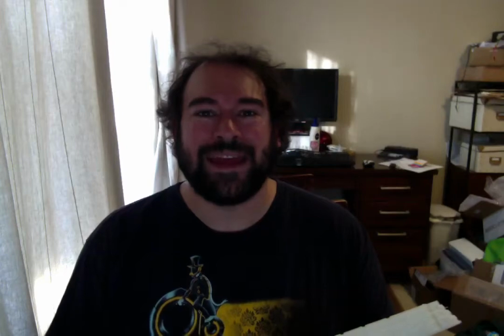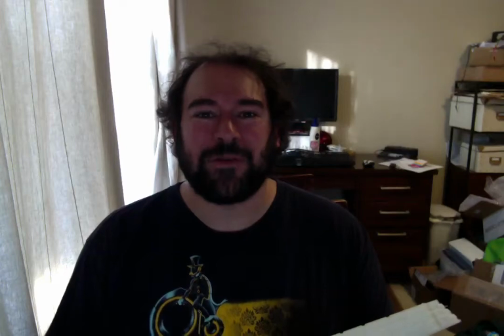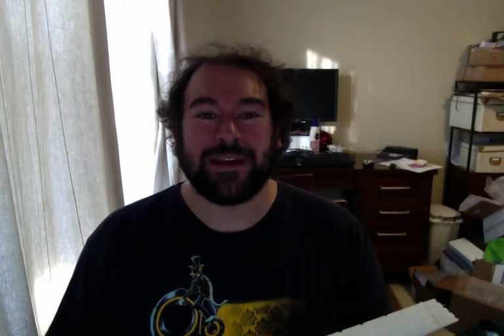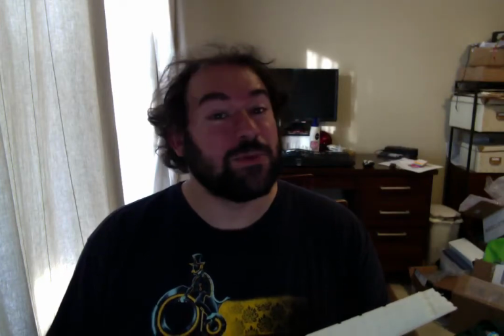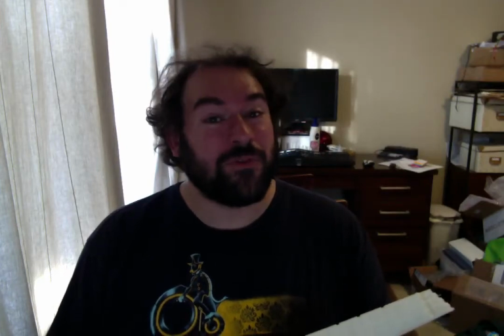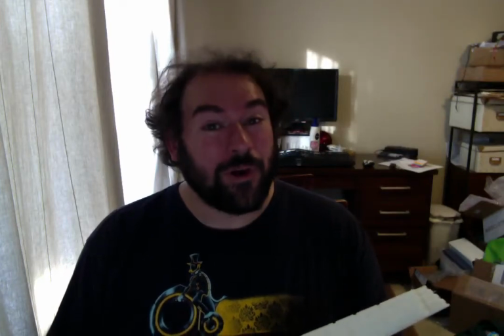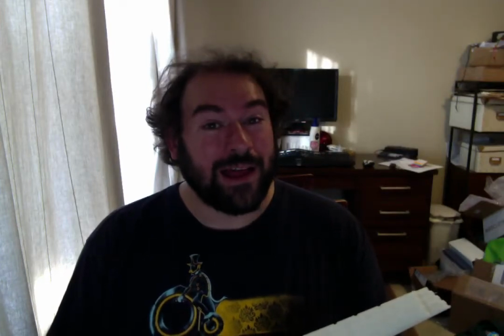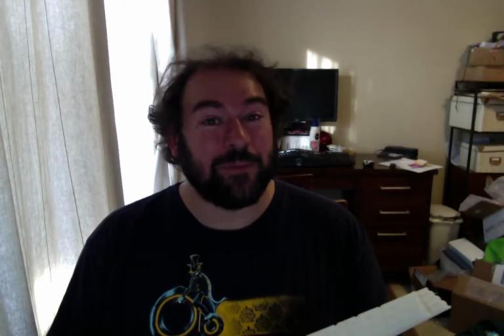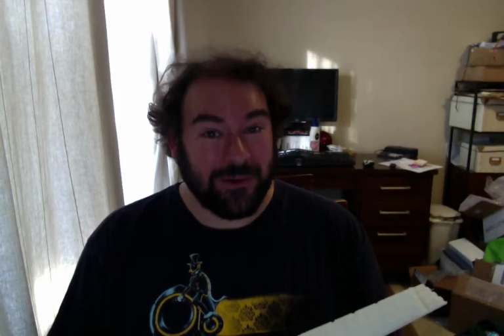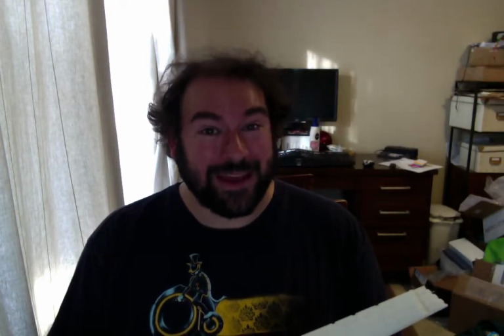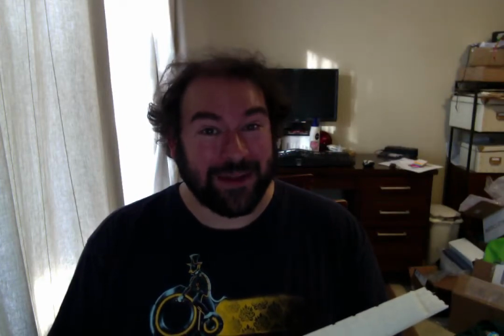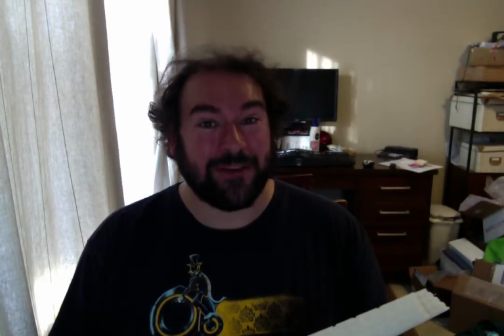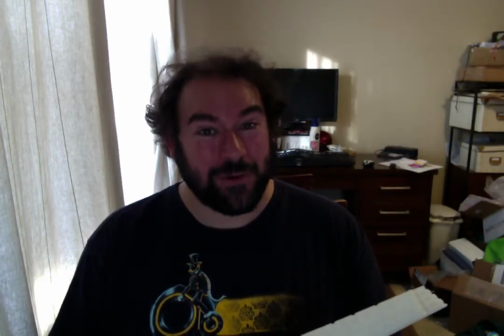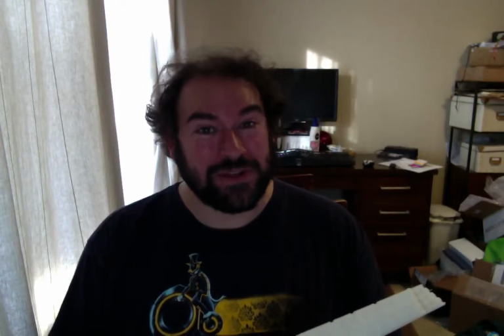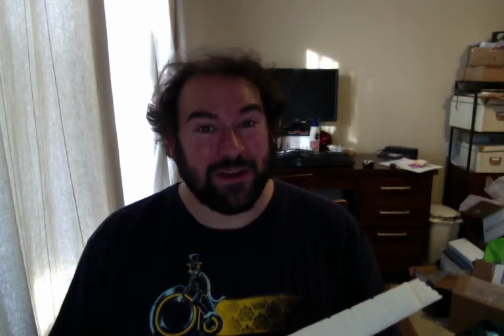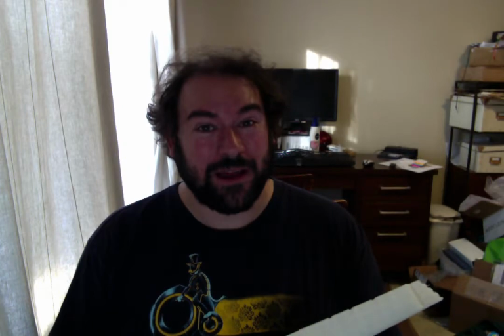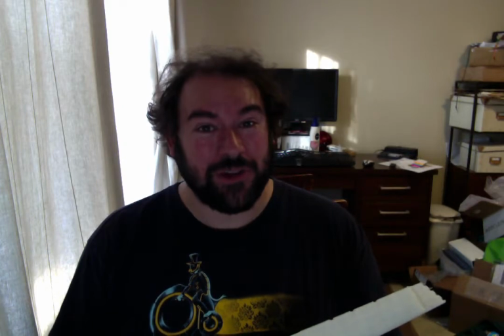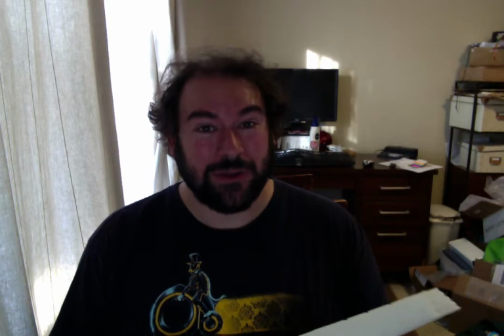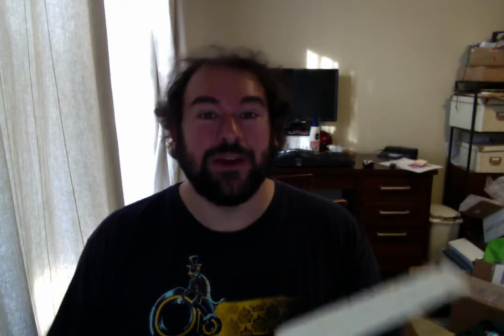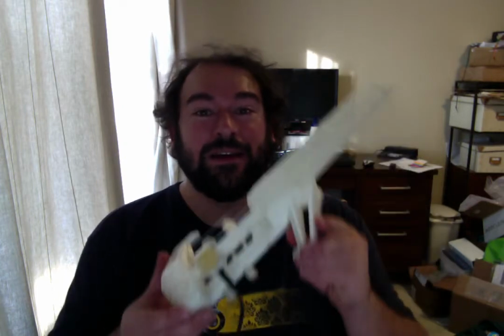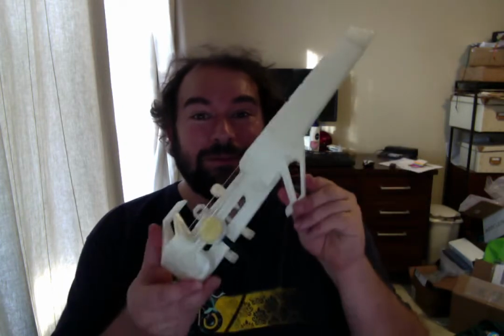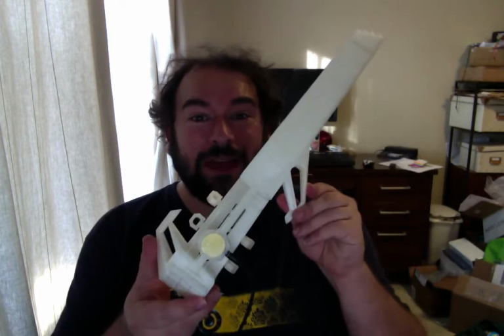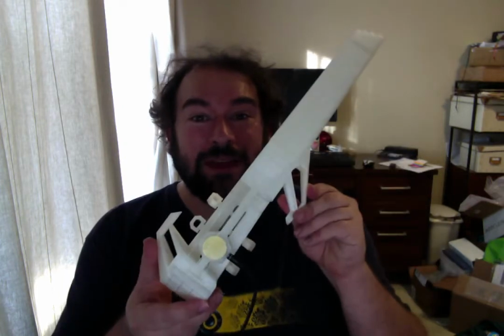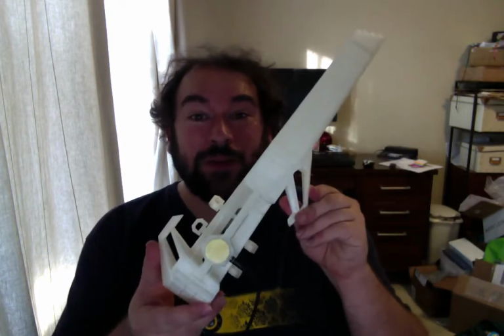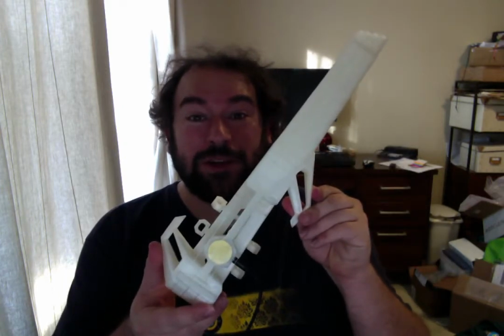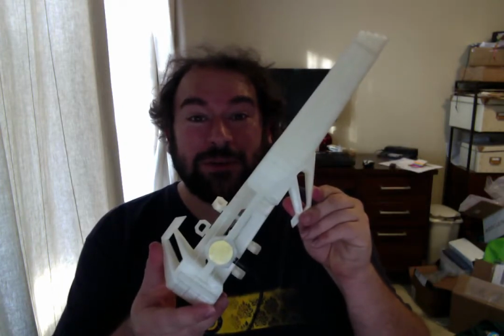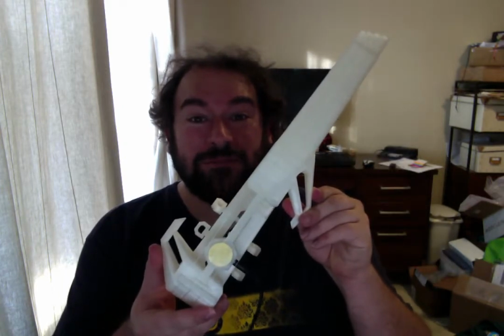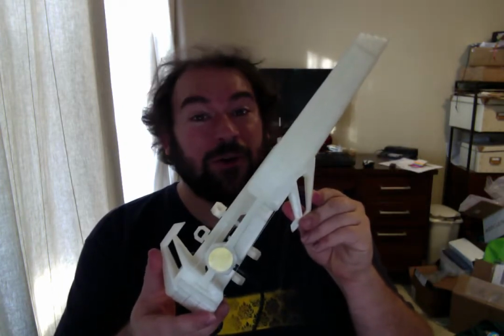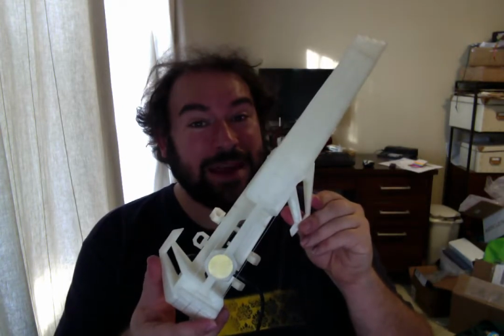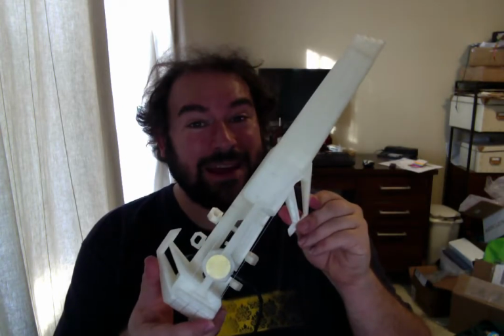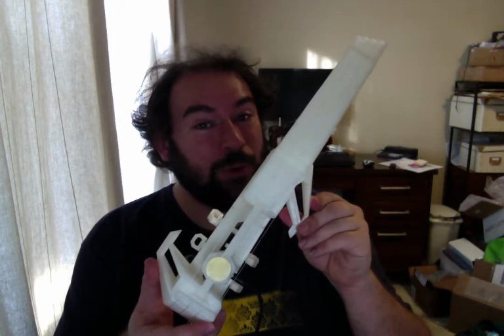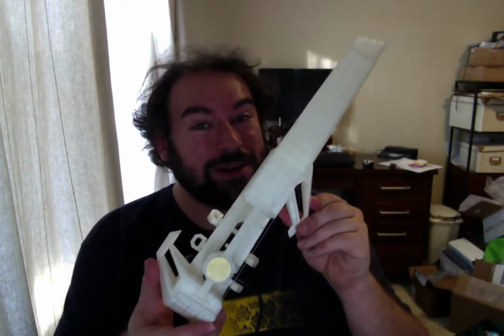Hey, everybody. So before I put it away and pack for the cruise, I thought I would show you the 3D printed Nuke, how it was made, and how it works.